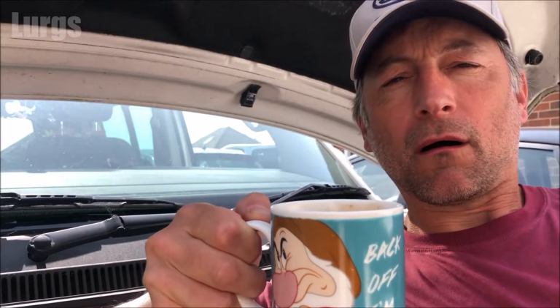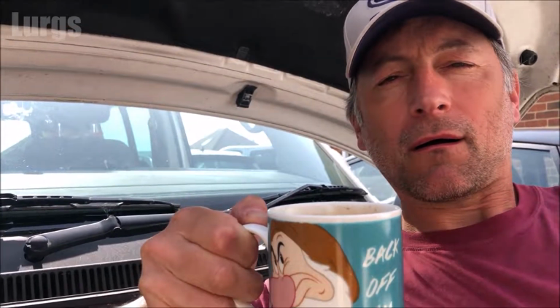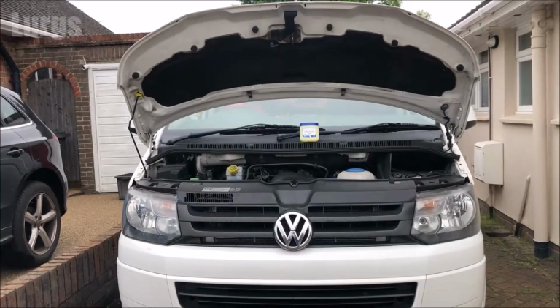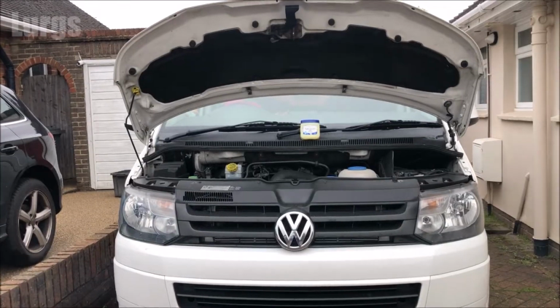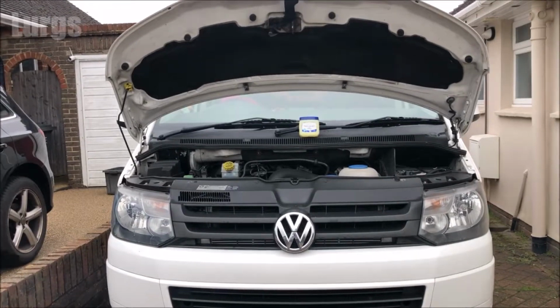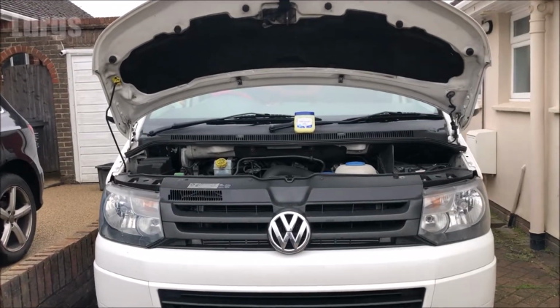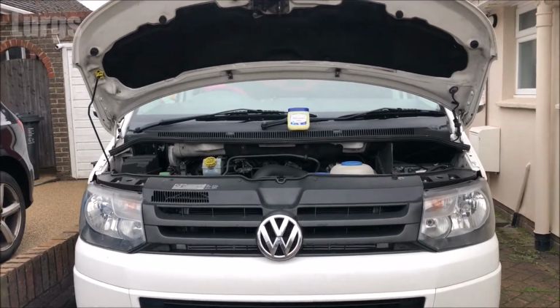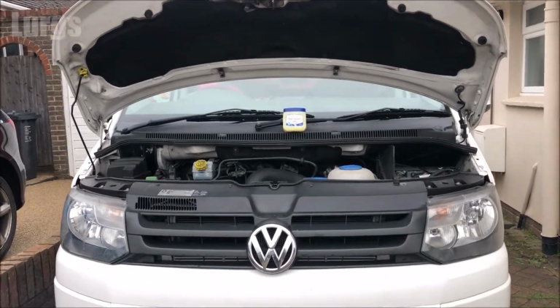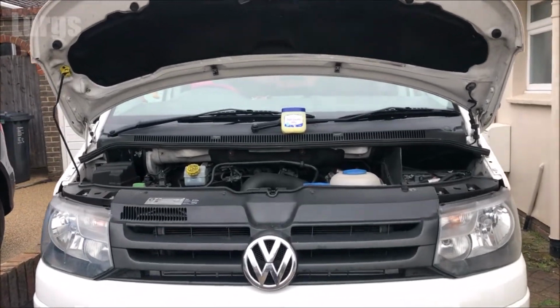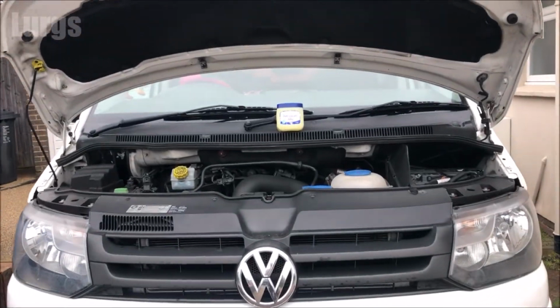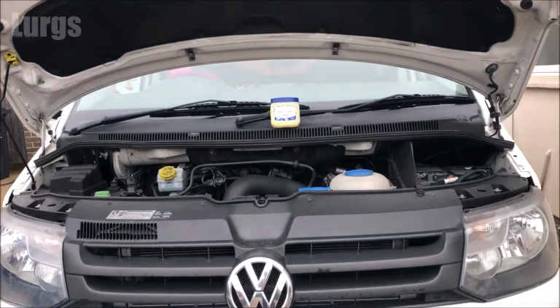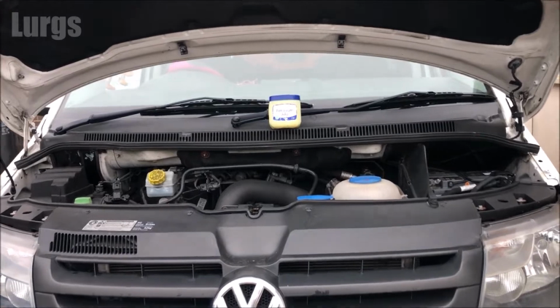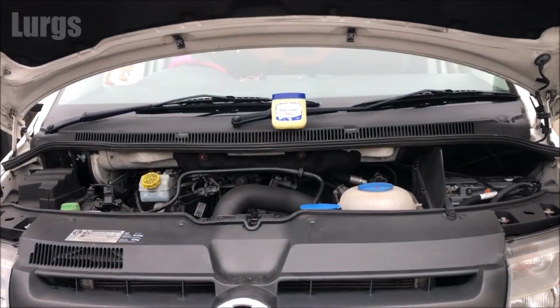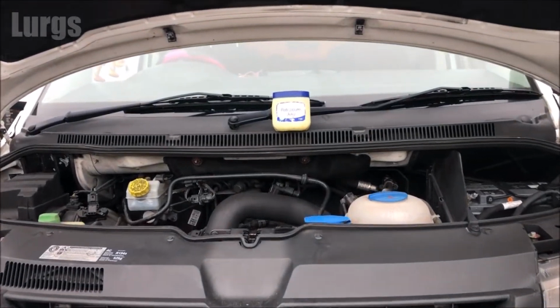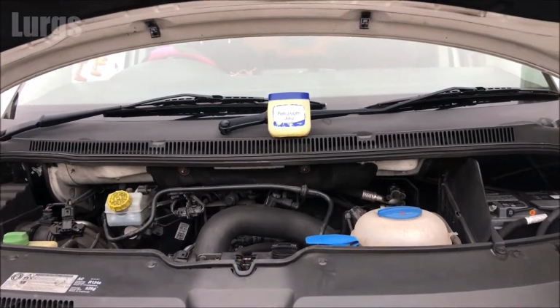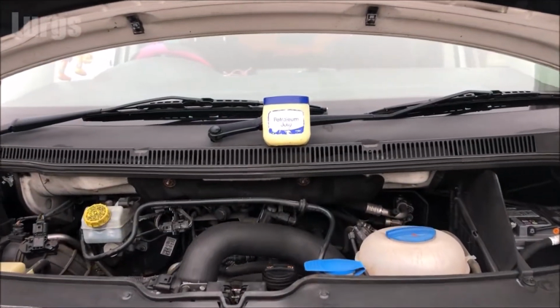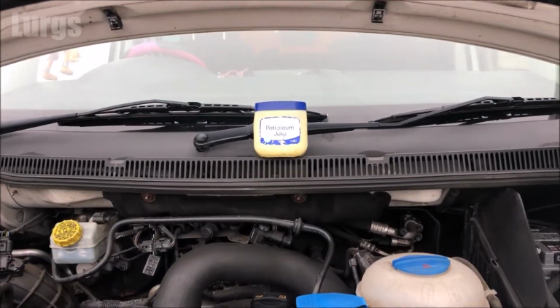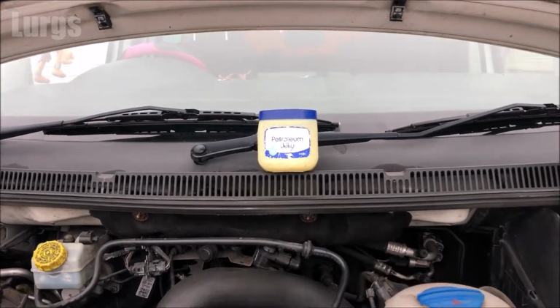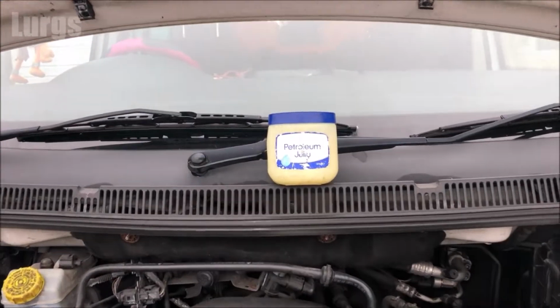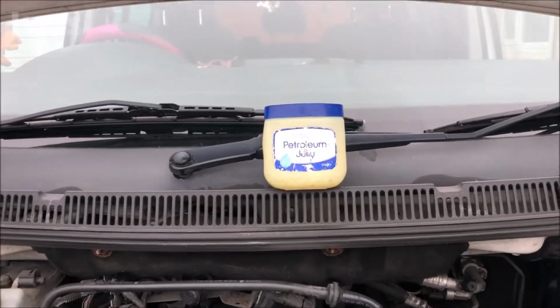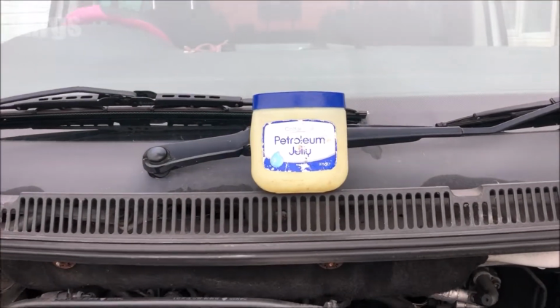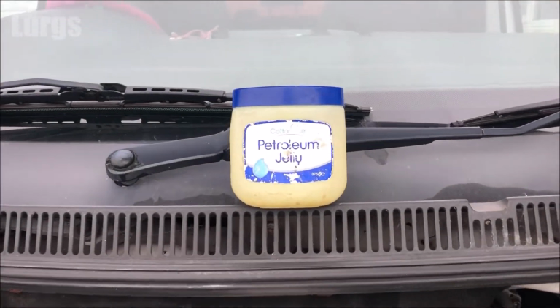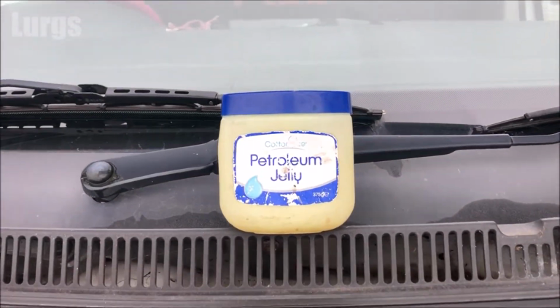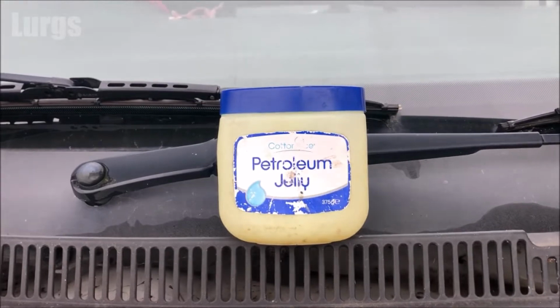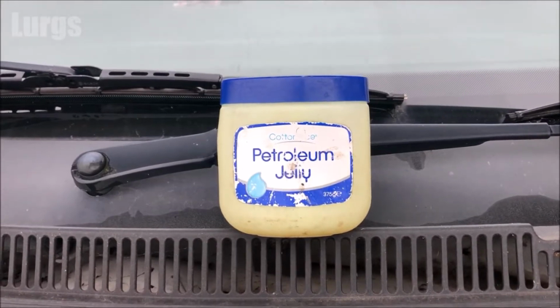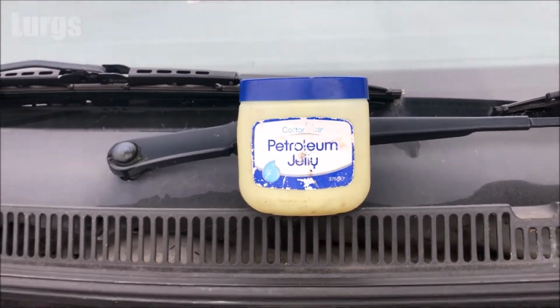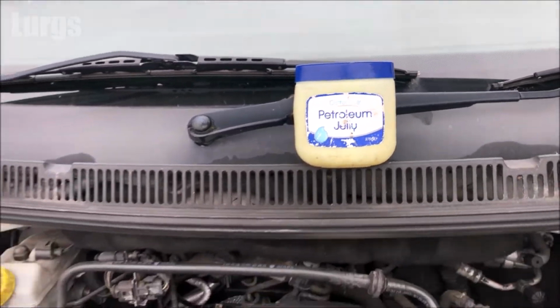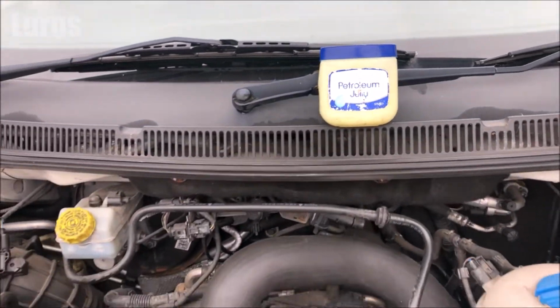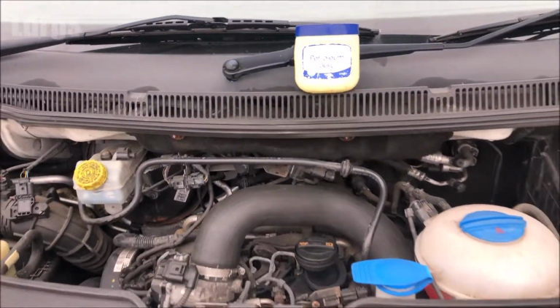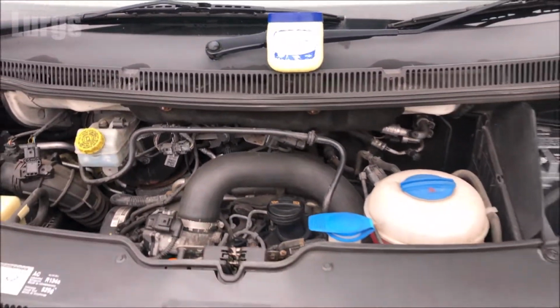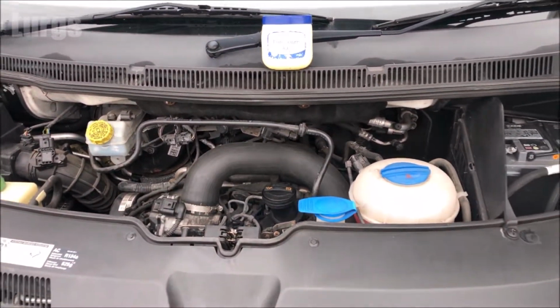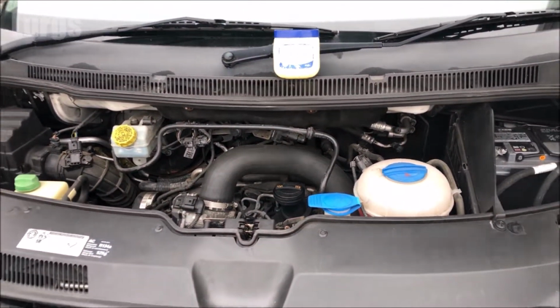Up on the top left there's a link on how to test your van or car fuses using a multimeter — that means you don't have to remove them, really good tip. And on the top right-hand corner there's a link on how to test your battery using a multimeter.